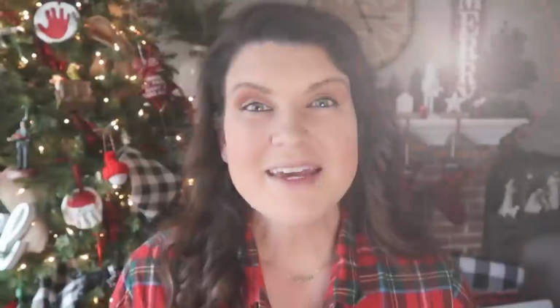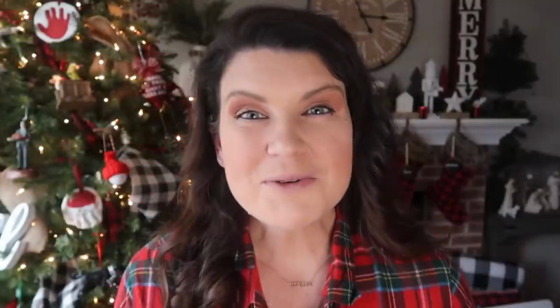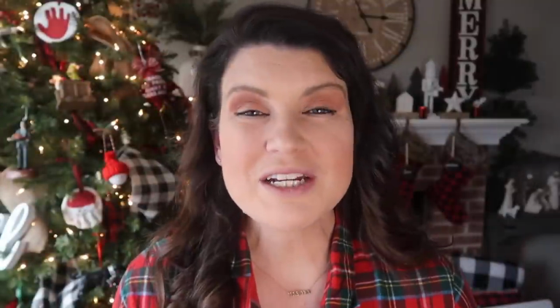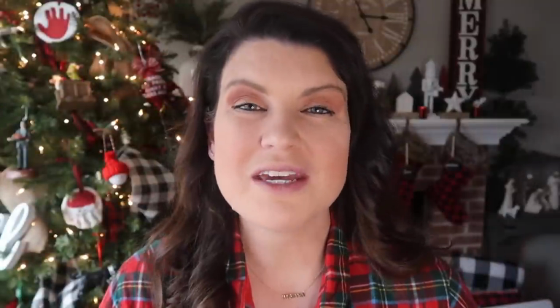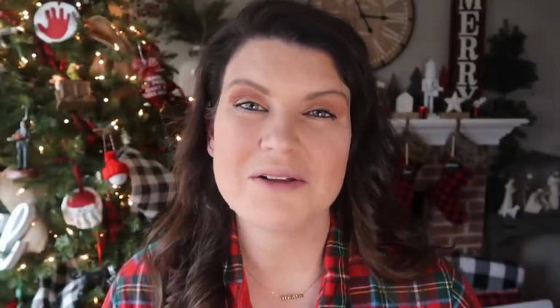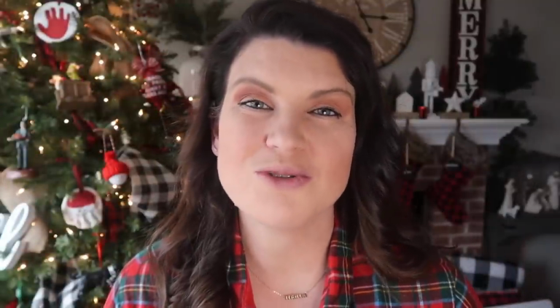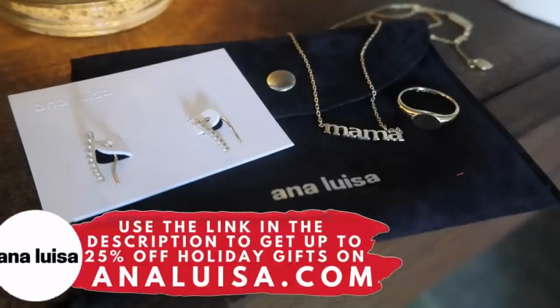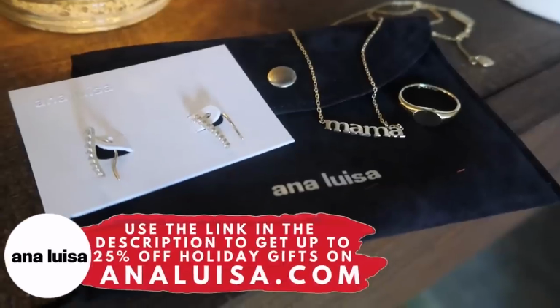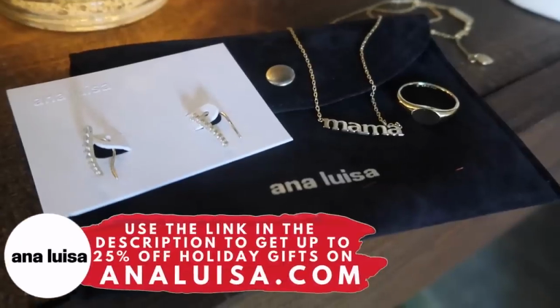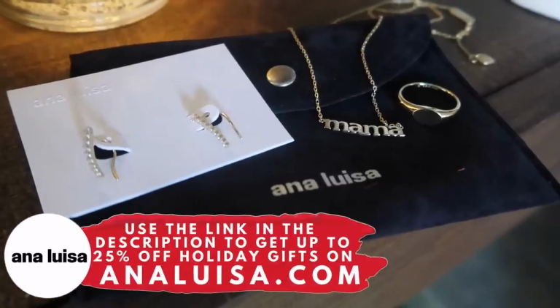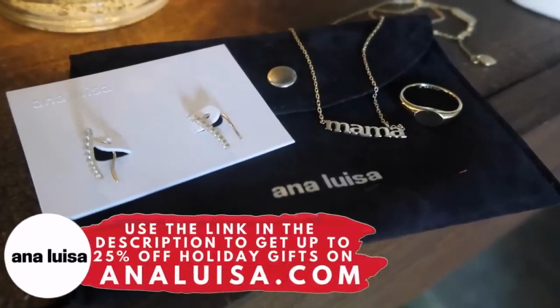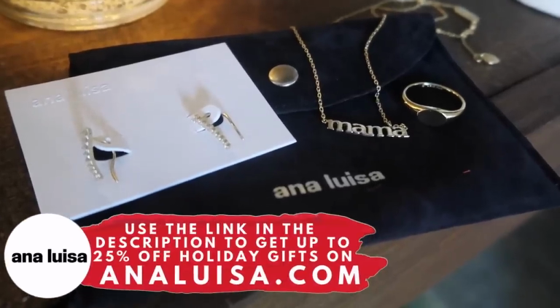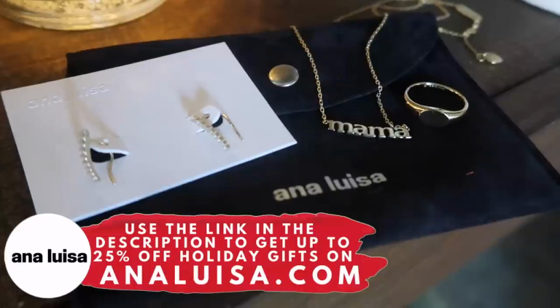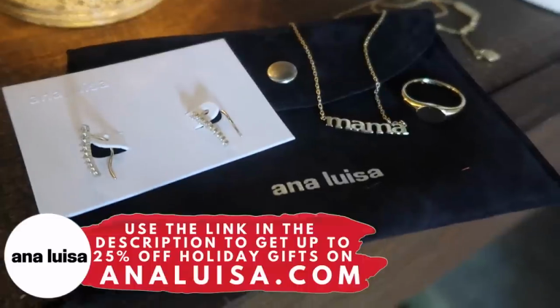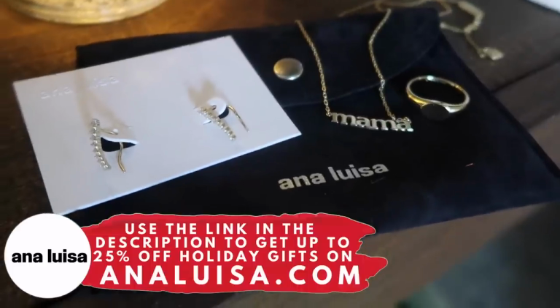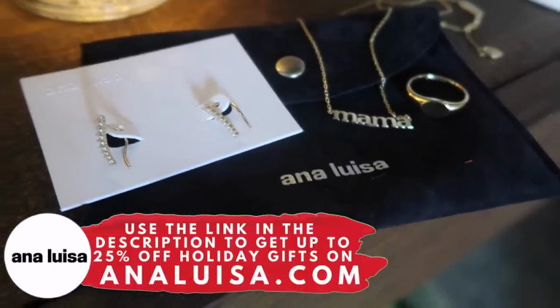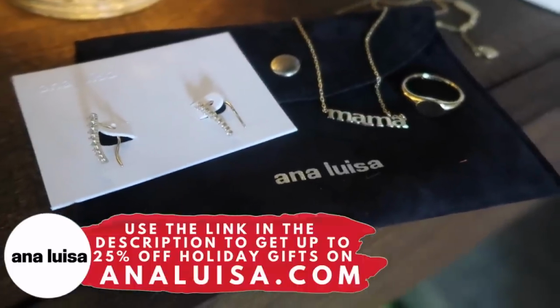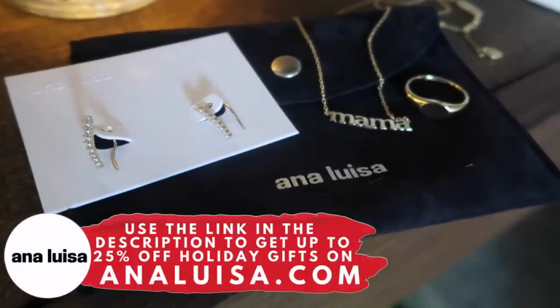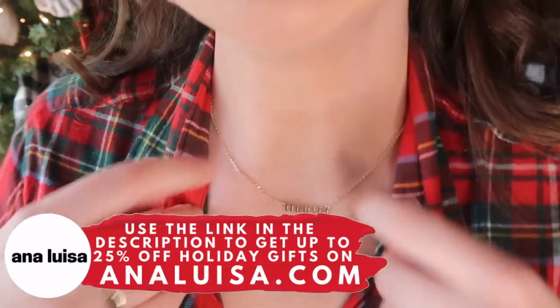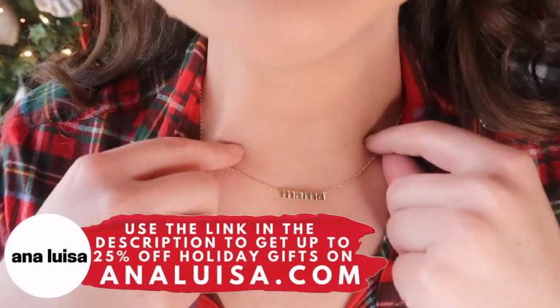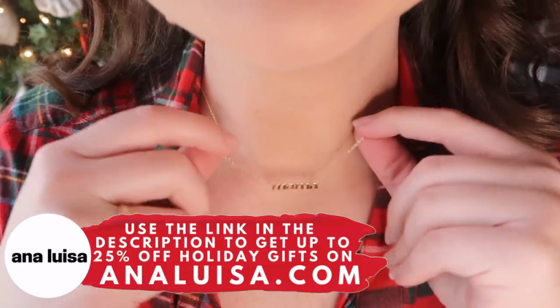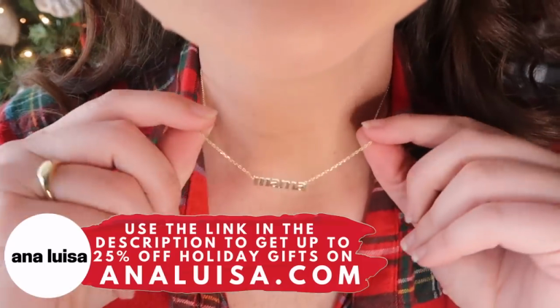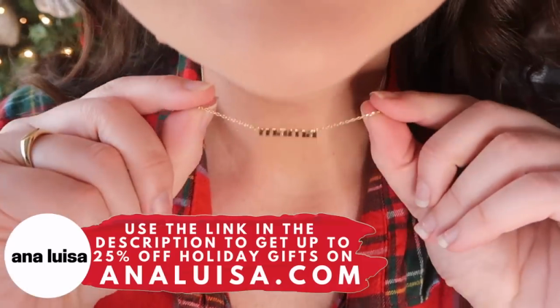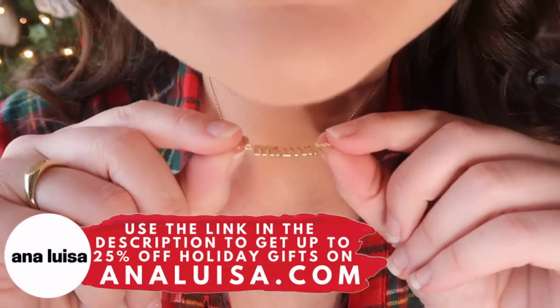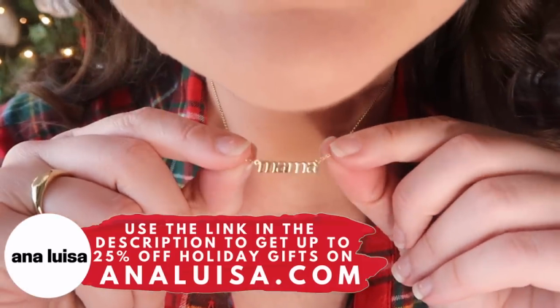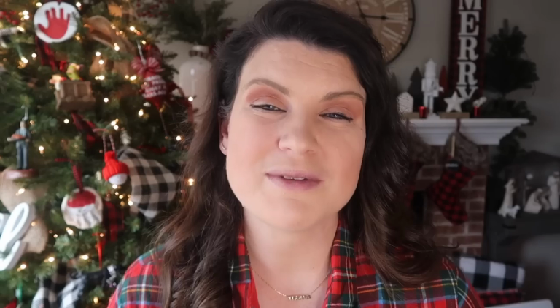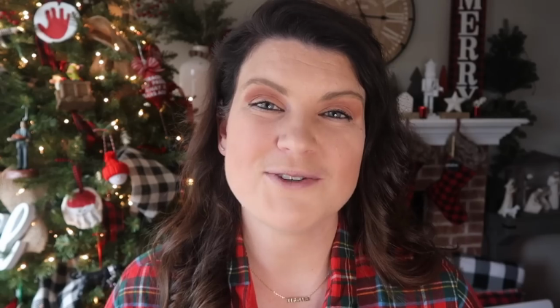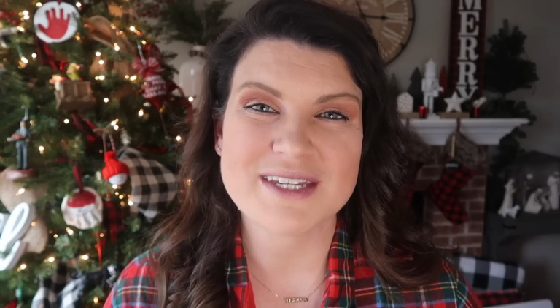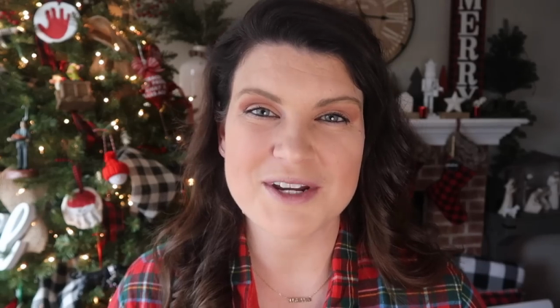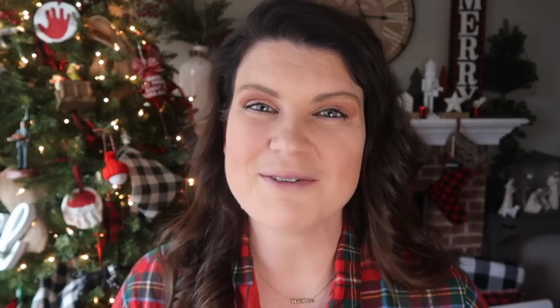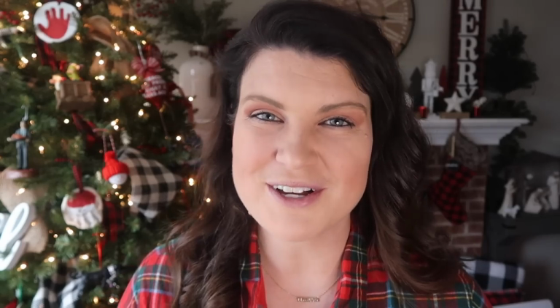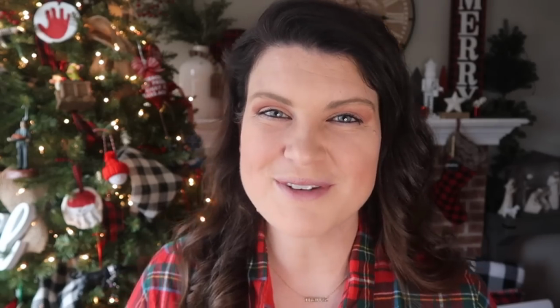Thanks so much for watching, and a huge thank you to Ana Luisa Jewelry for partnering with me for today's video. Head down to the description — there's a link and more information down there for you. If you're new, be sure to hit subscribe so you don't miss a future Whiskey and Whit video, and I will catch you all in the next one.